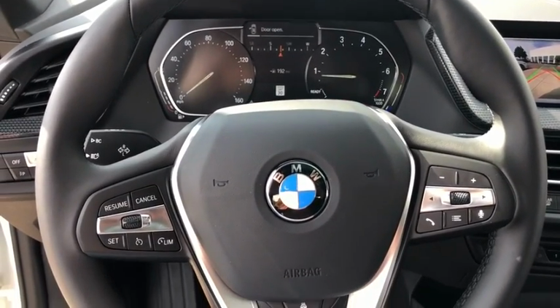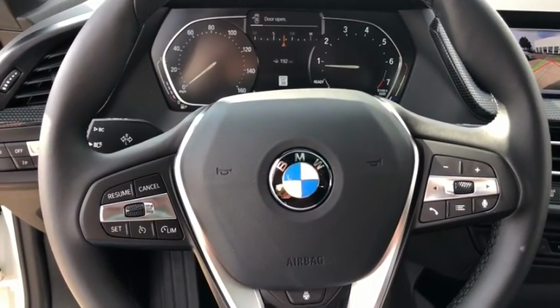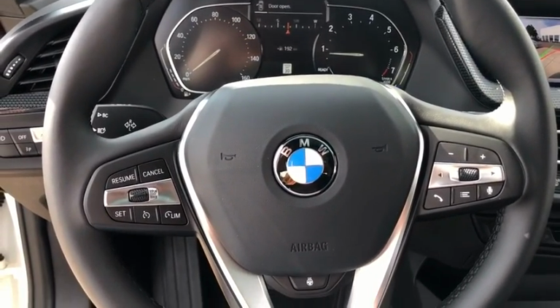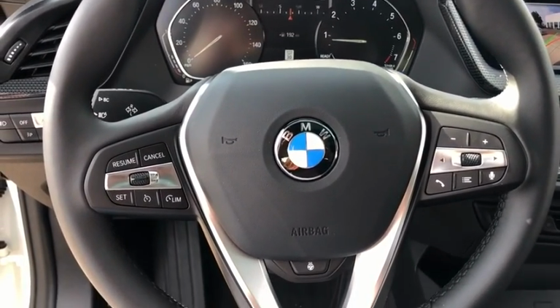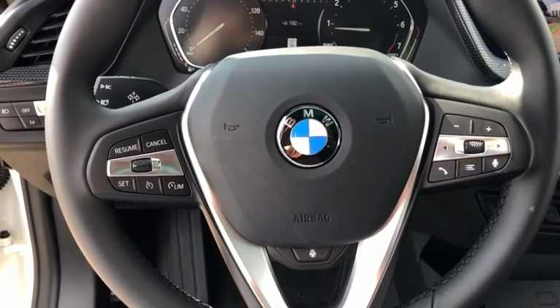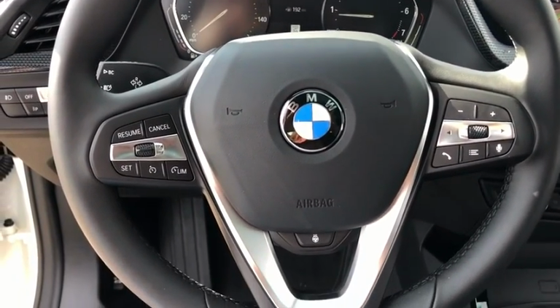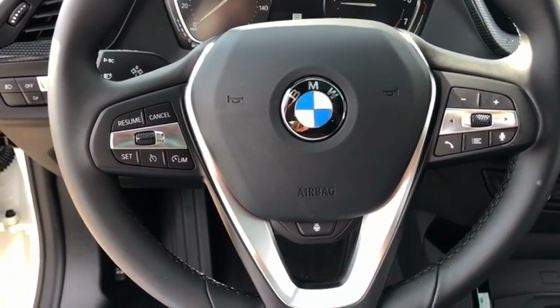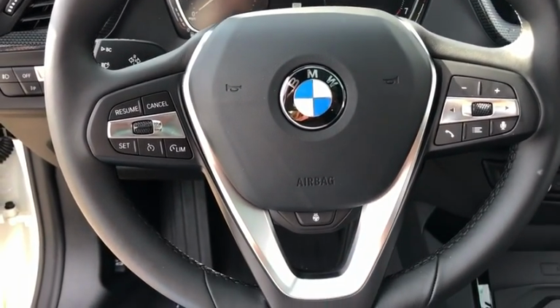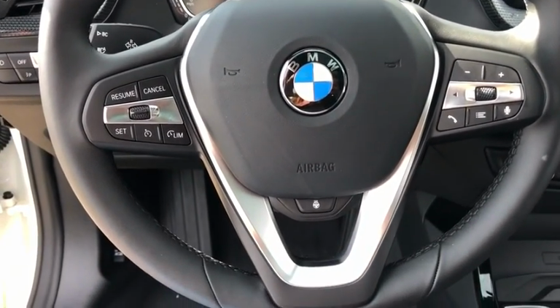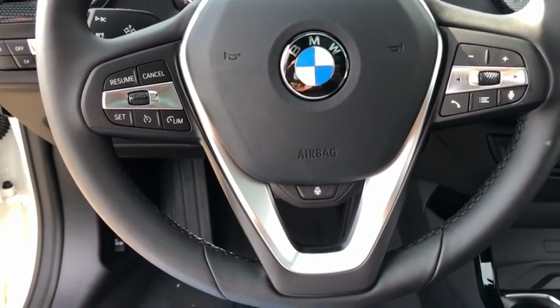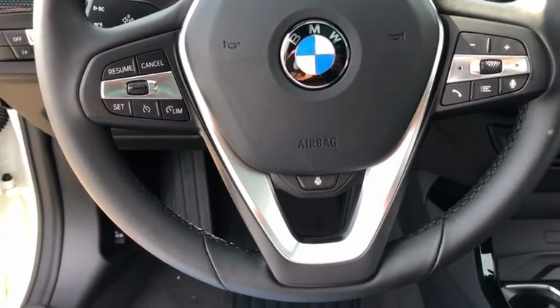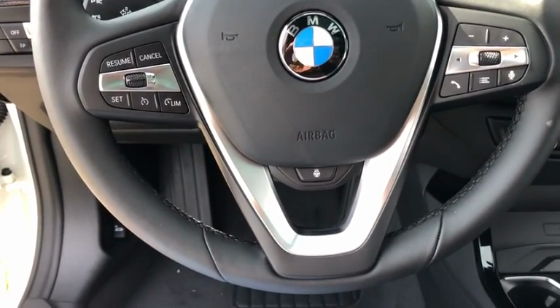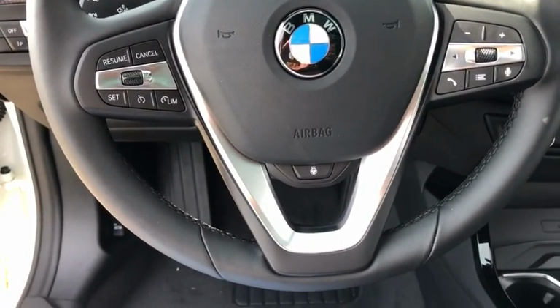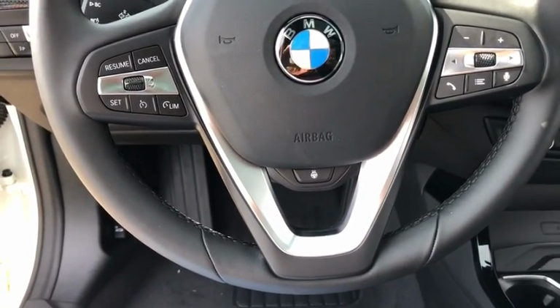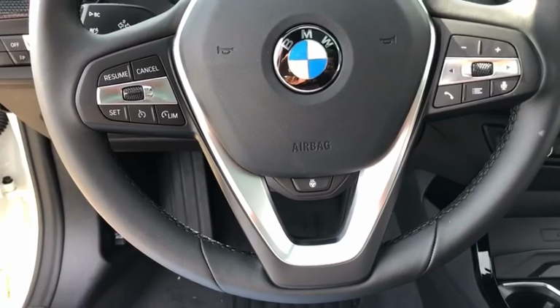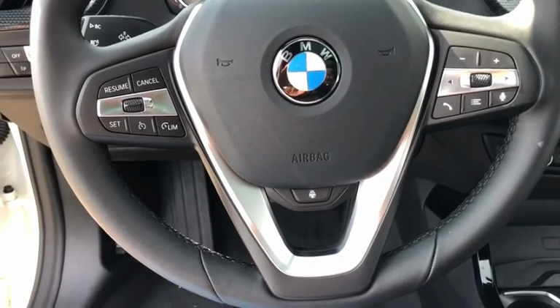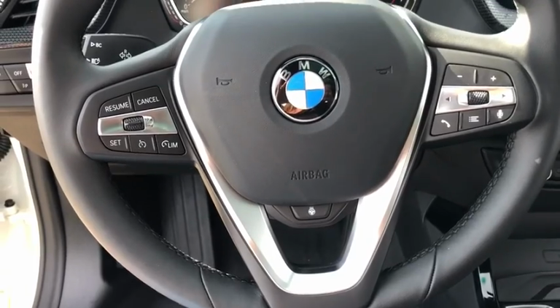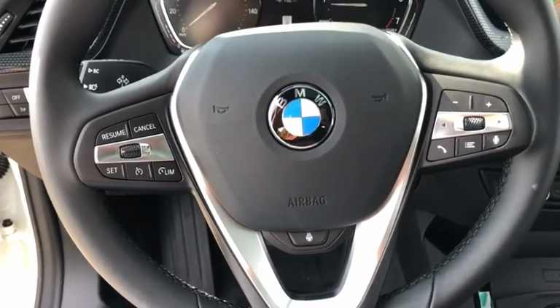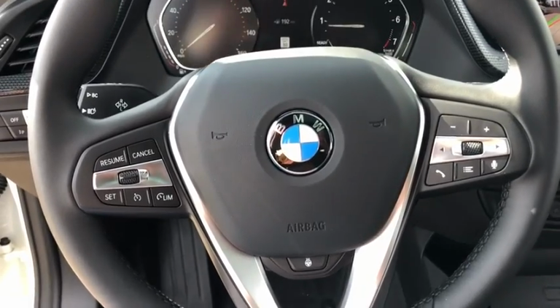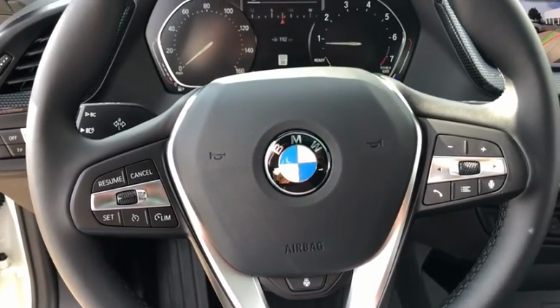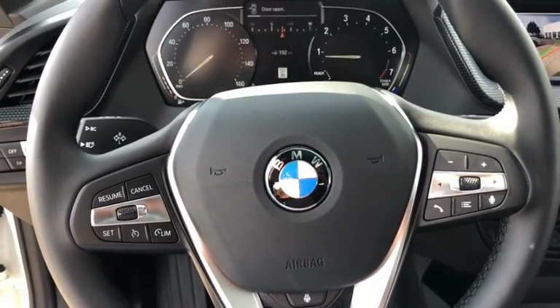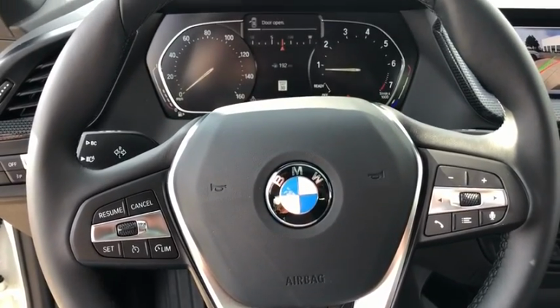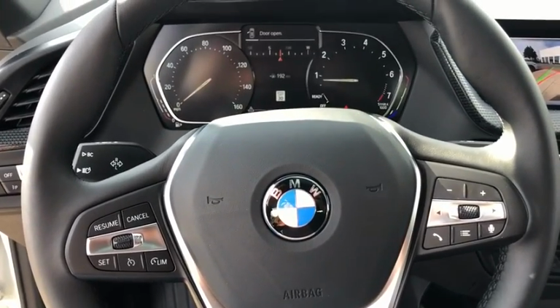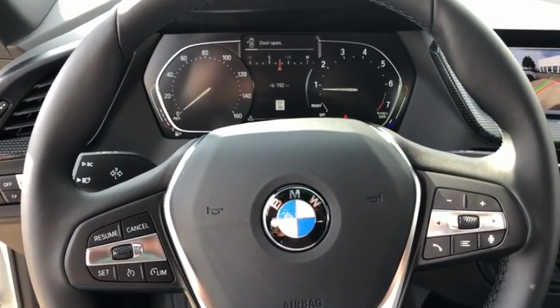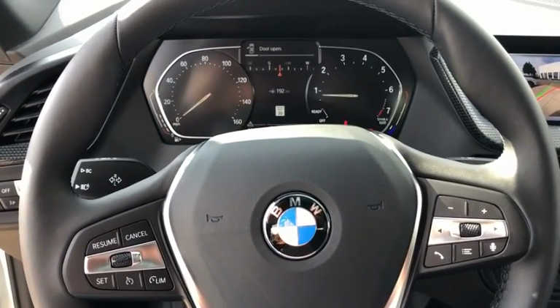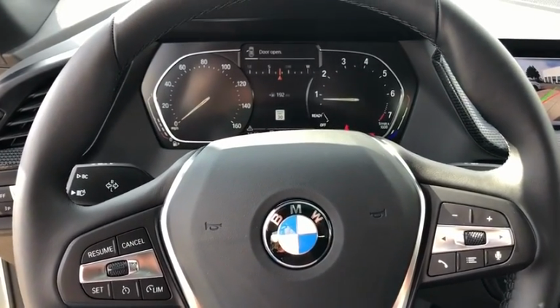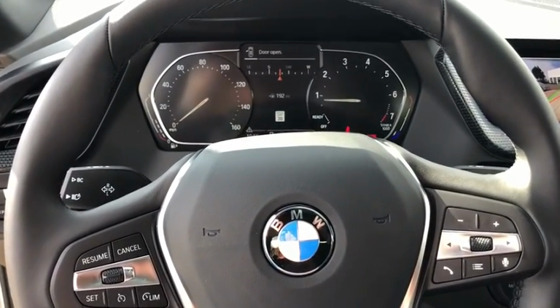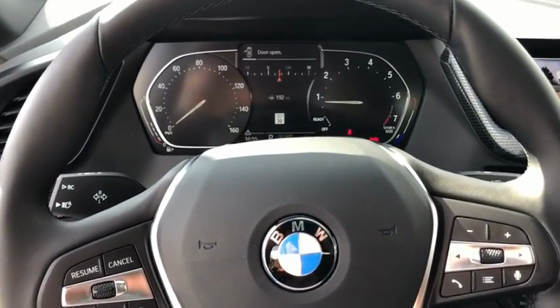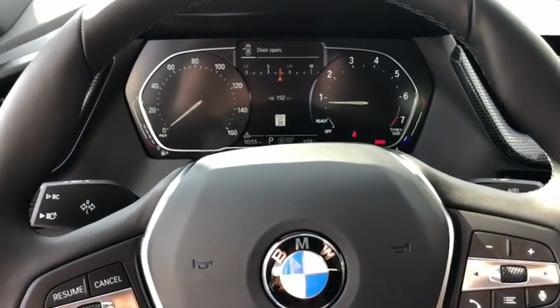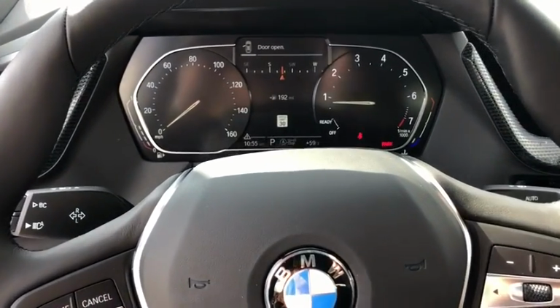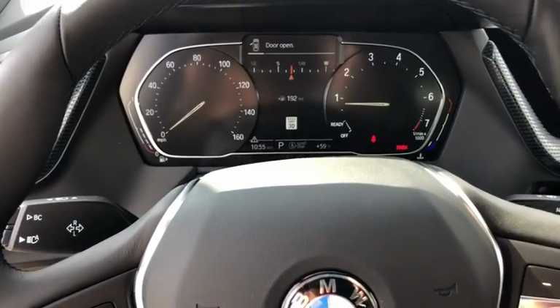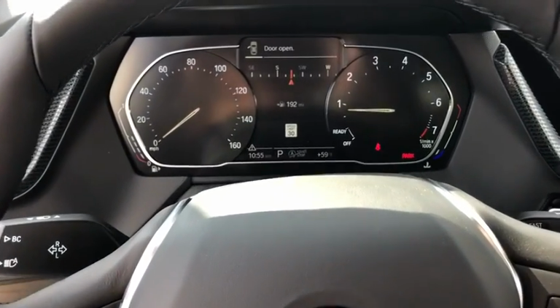Electronic stability control, heated steering wheel, security system, rear window defroster, power windows, heated front seats, remote keyless entry, tachometer.